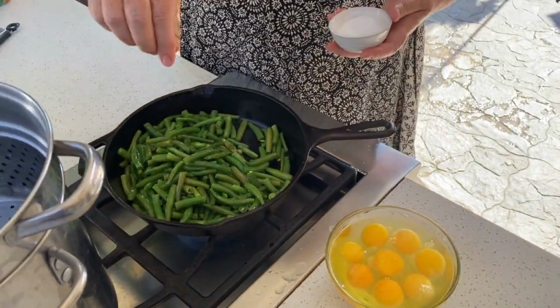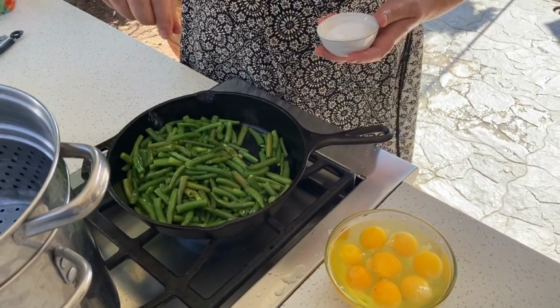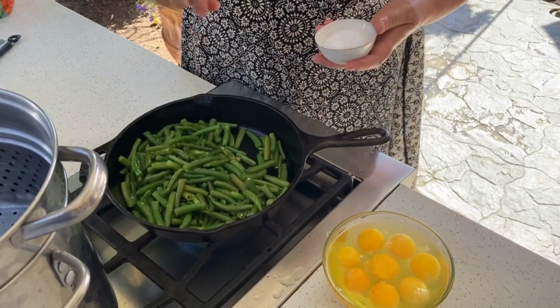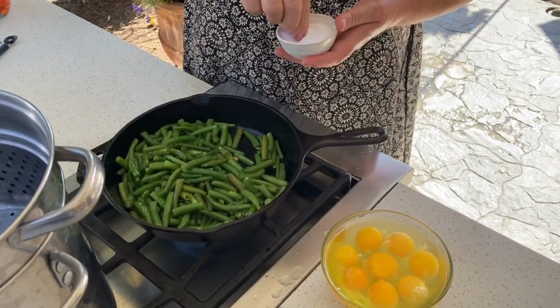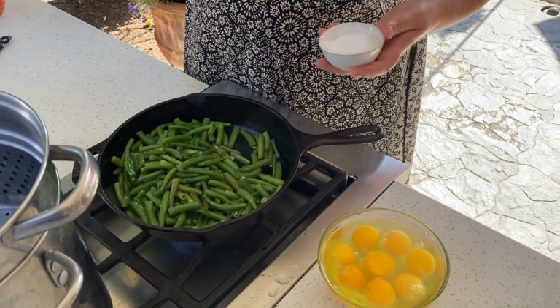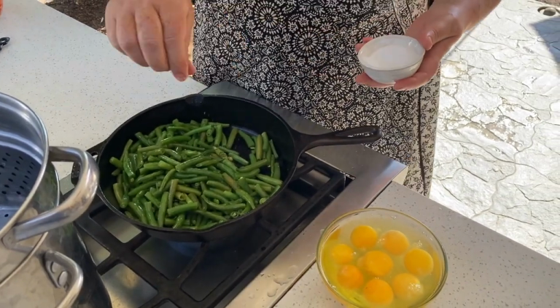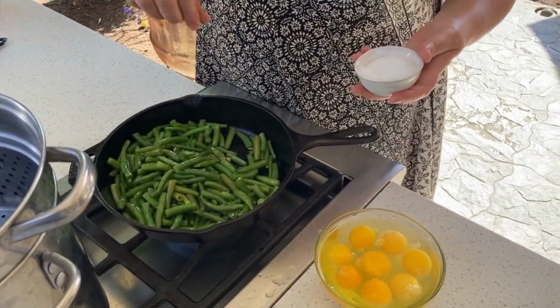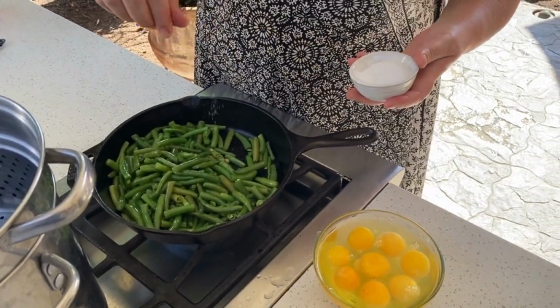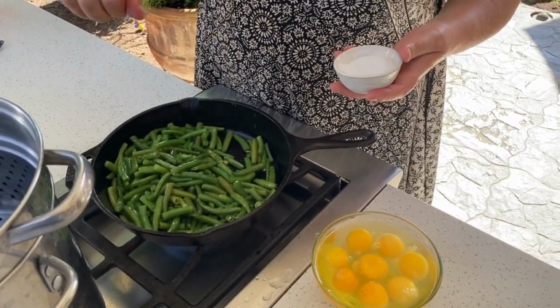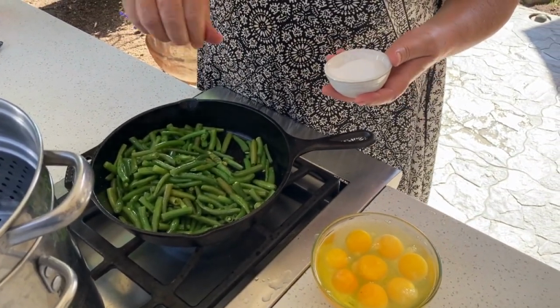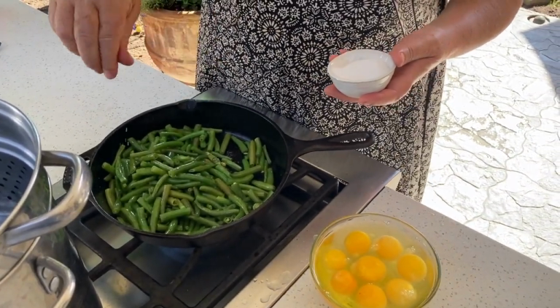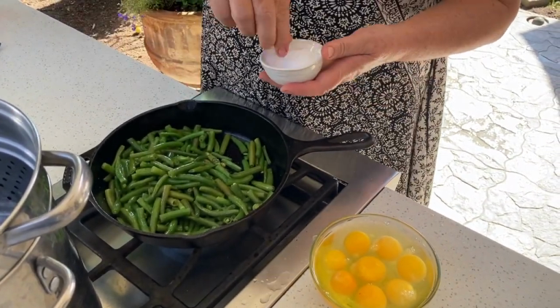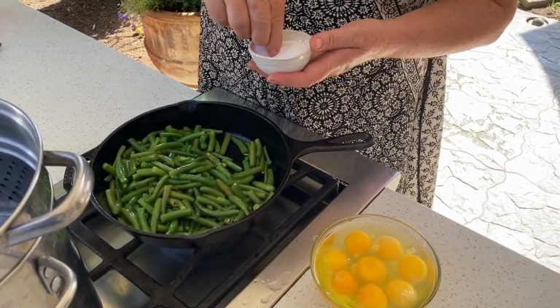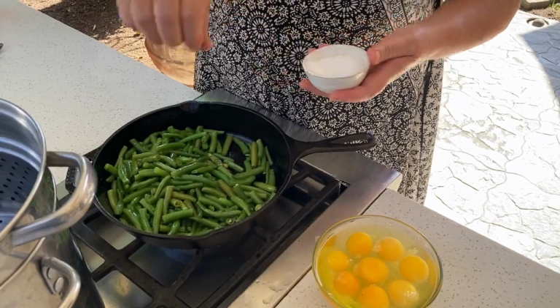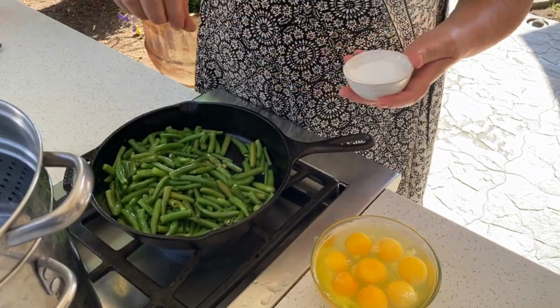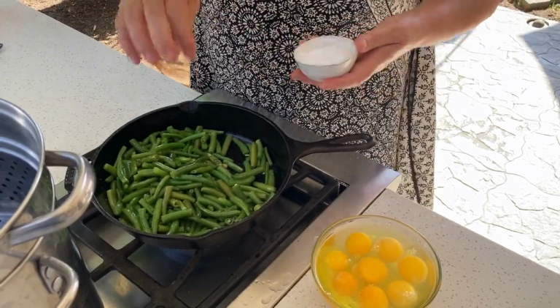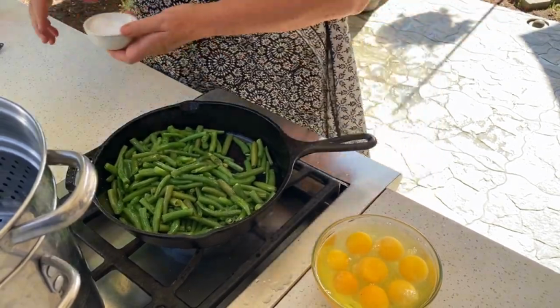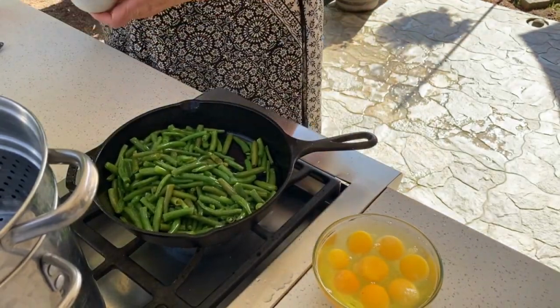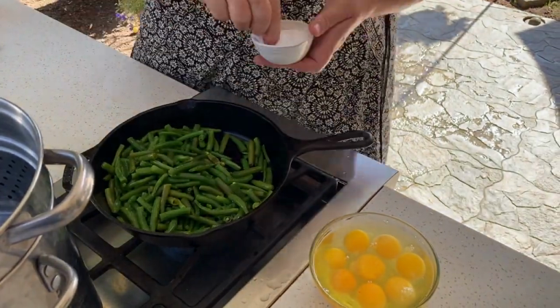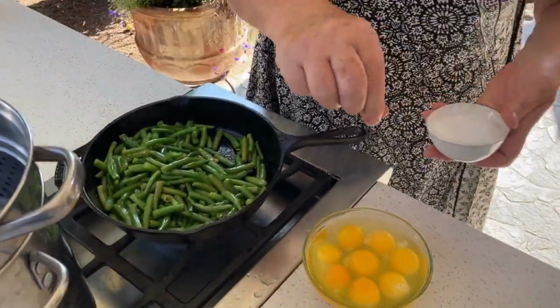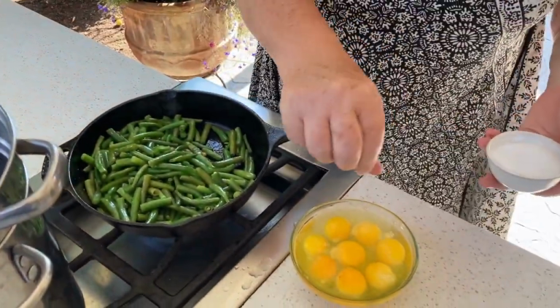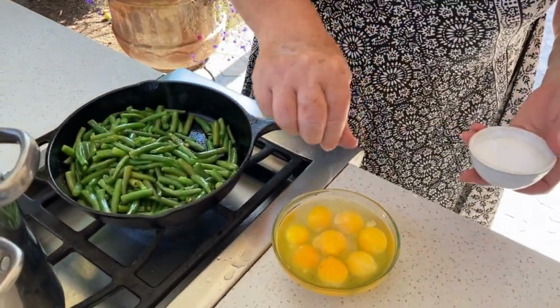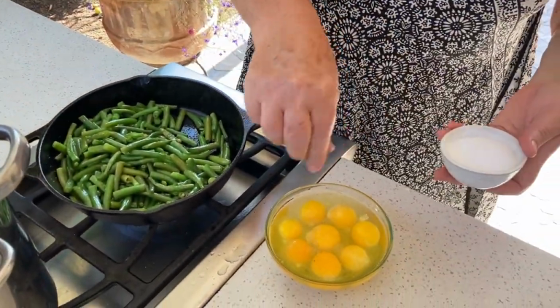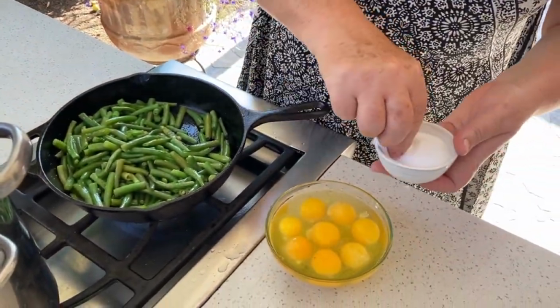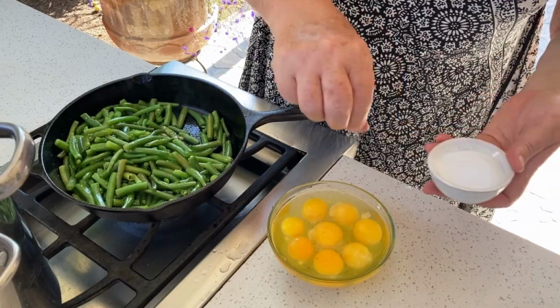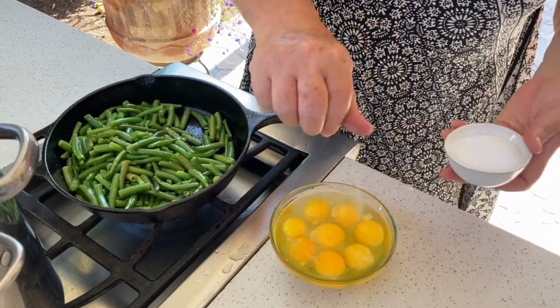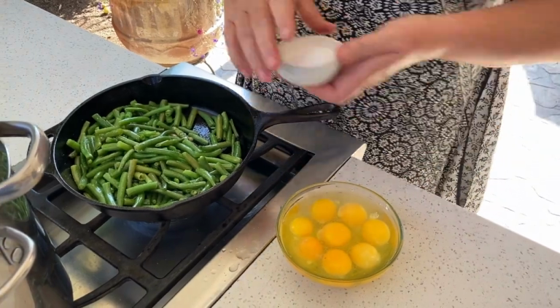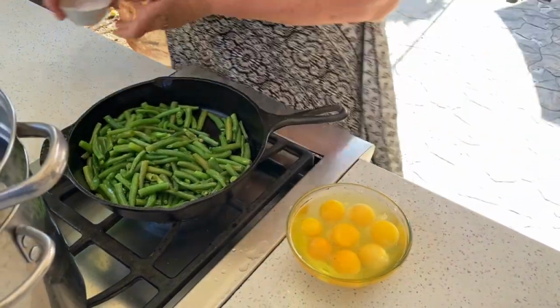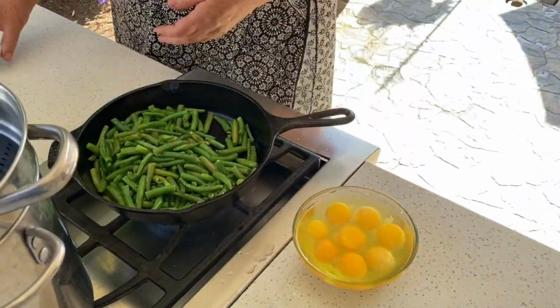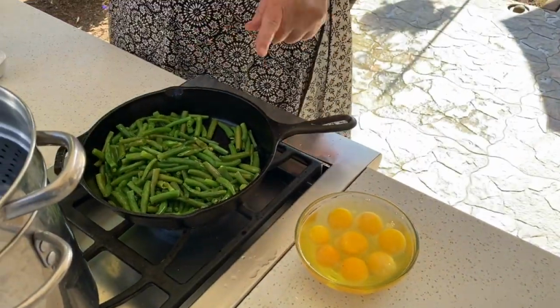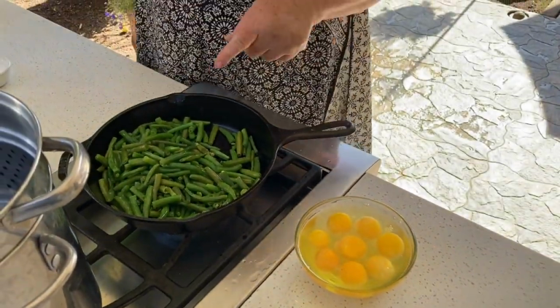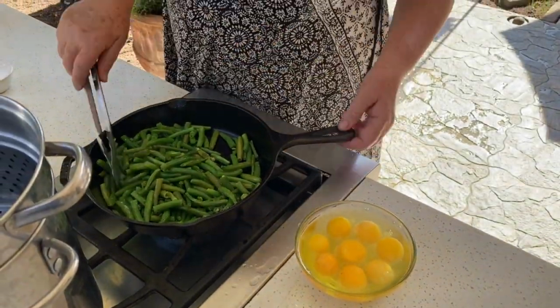I like mine a little crispy with some color. Add a little salt. We're gonna salt our eggs too. Mix them a little, and we're gonna put them in here.